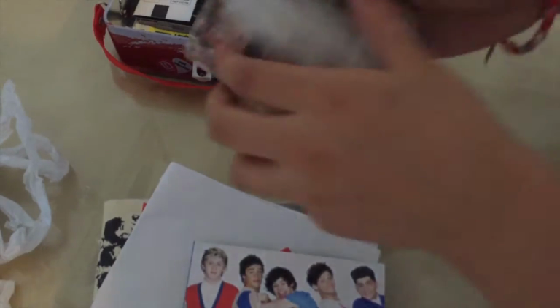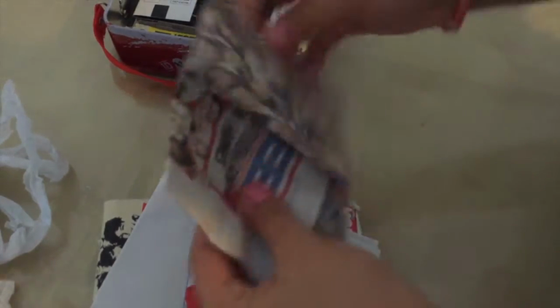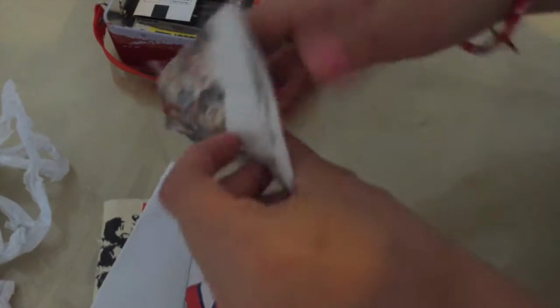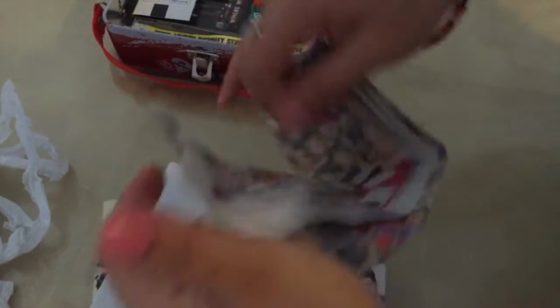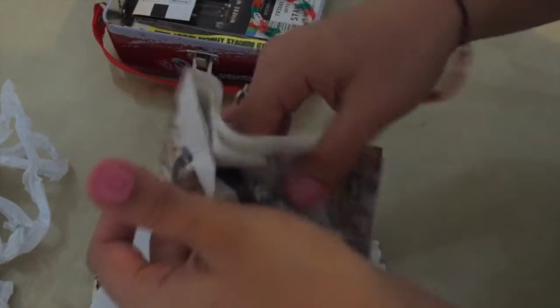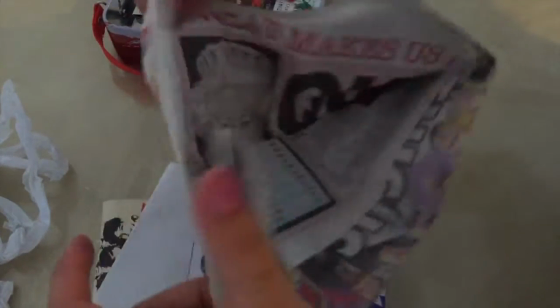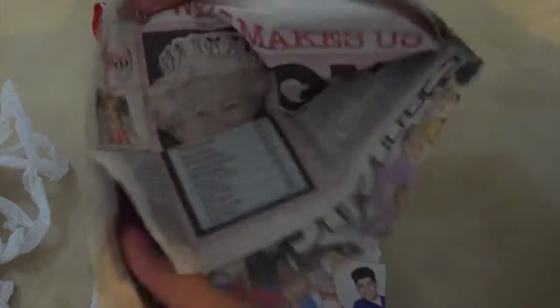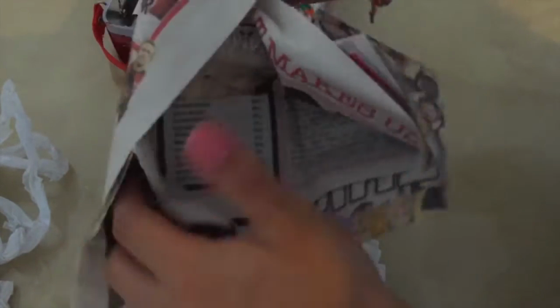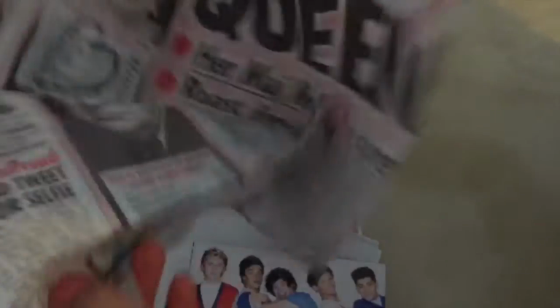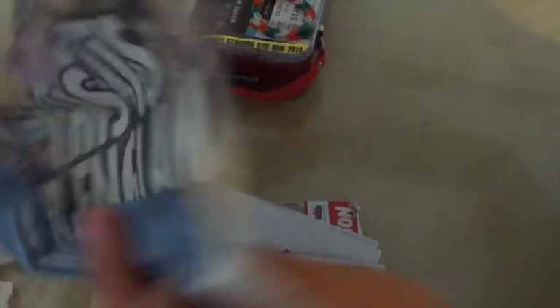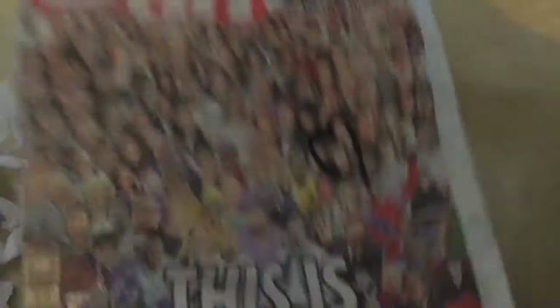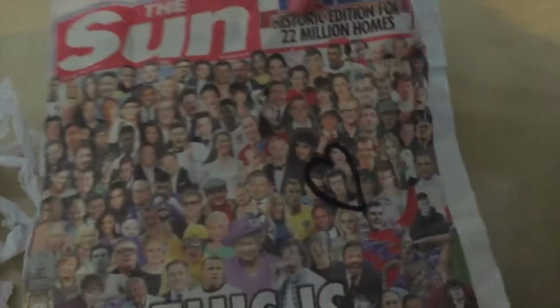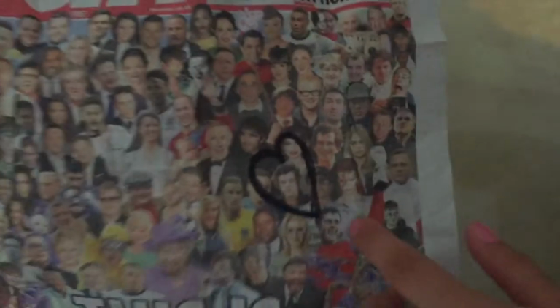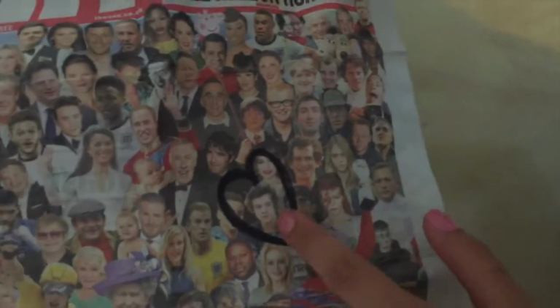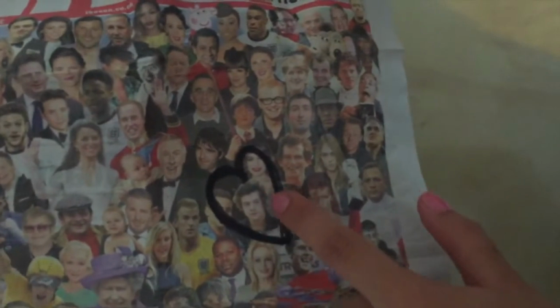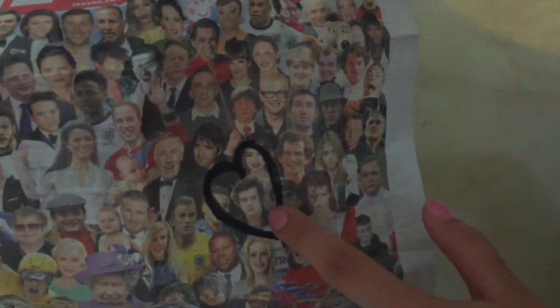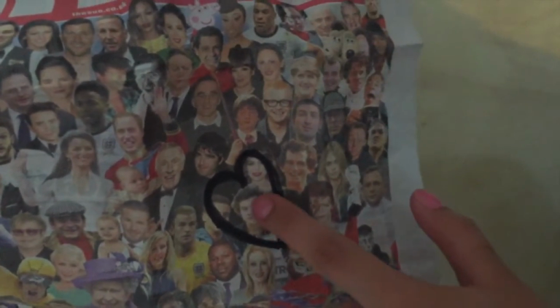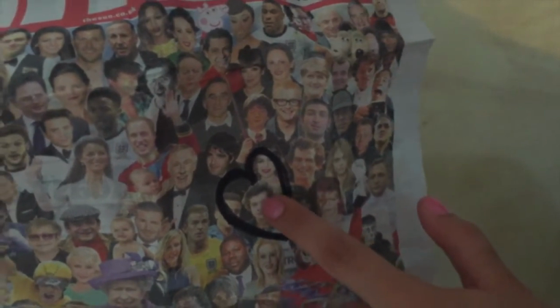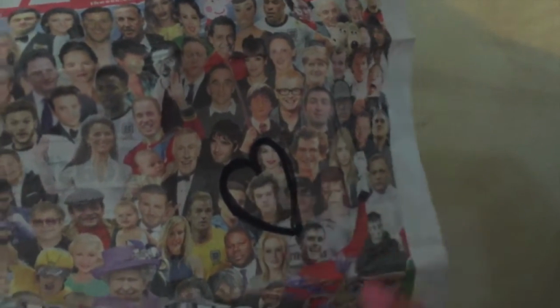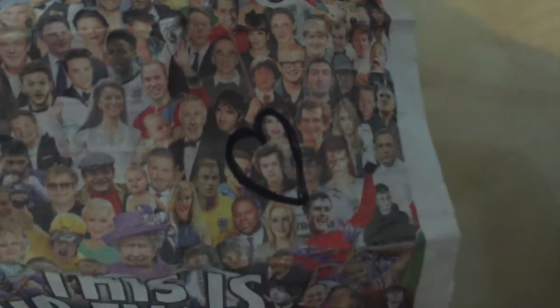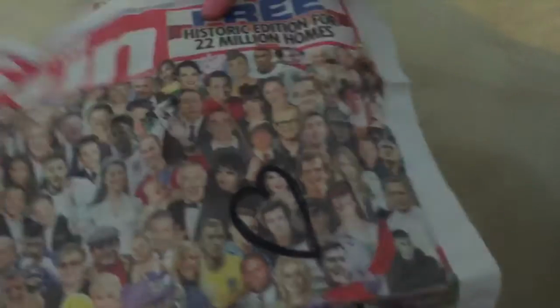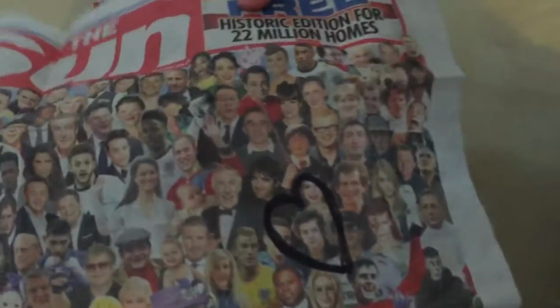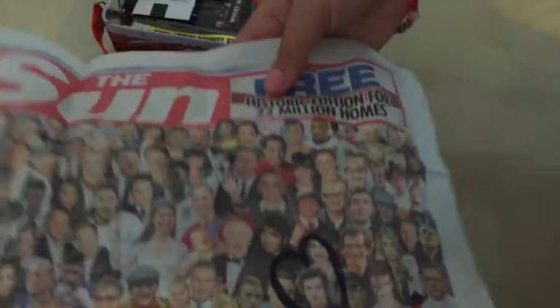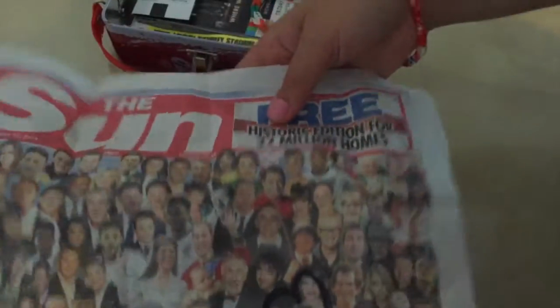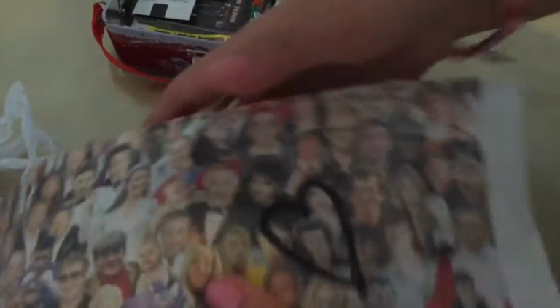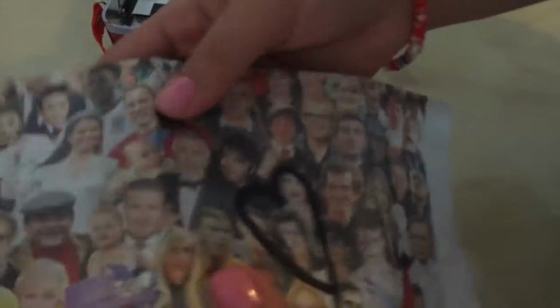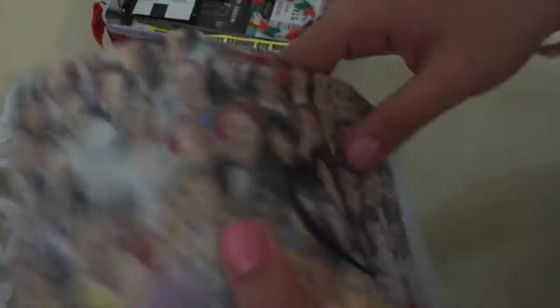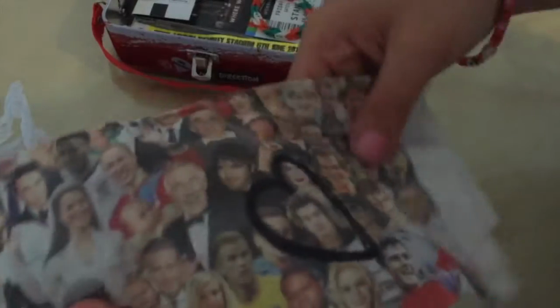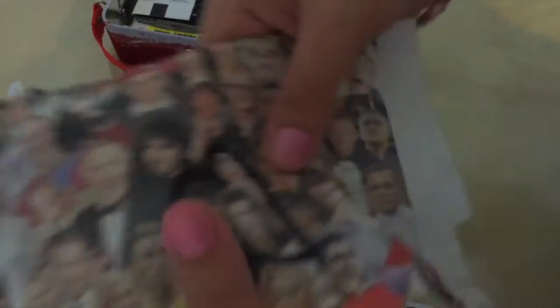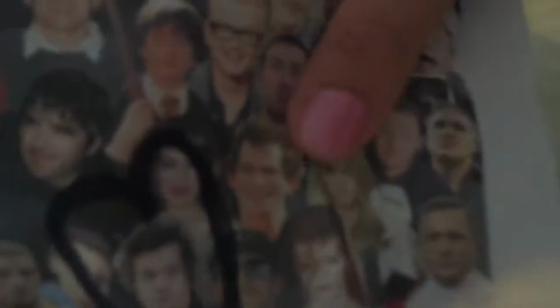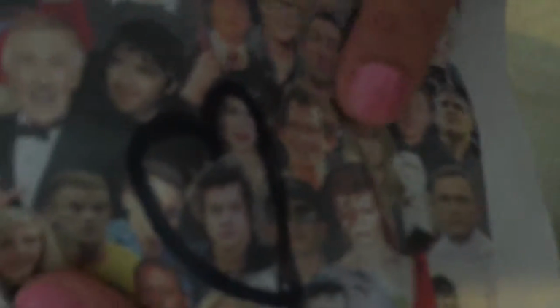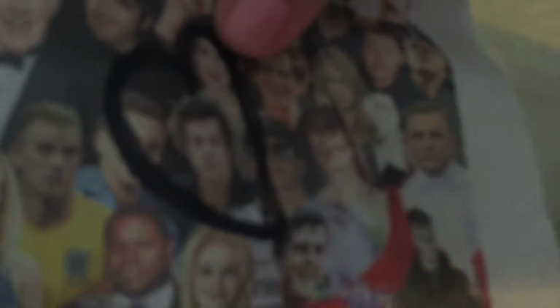Also, I have this newspaper and I drew a little heart - there's Harry. My Harry is on there somewhere.